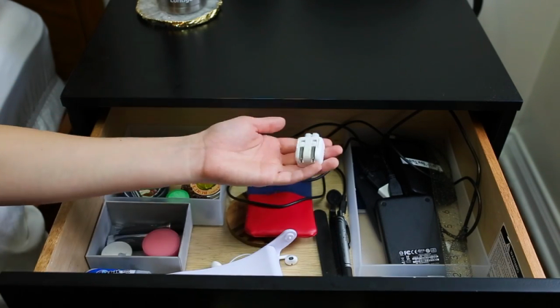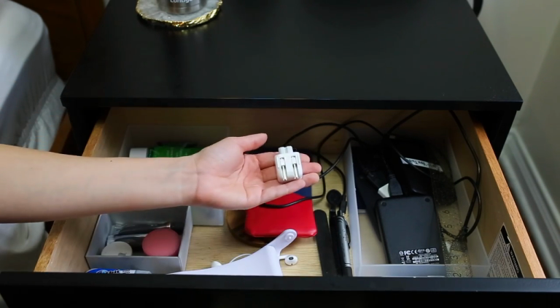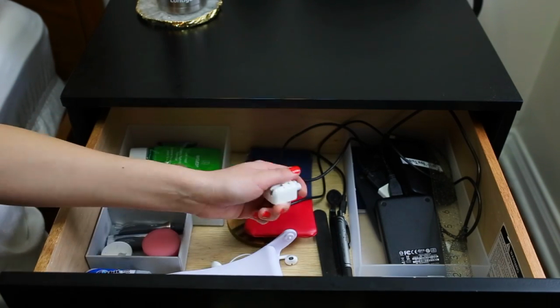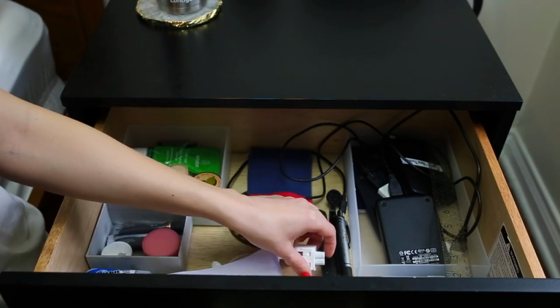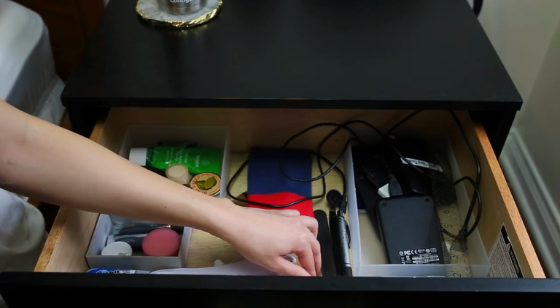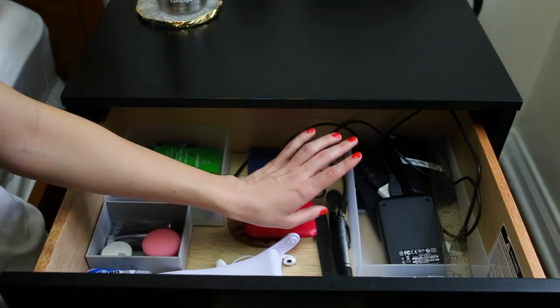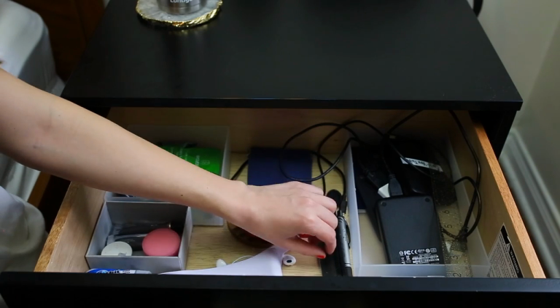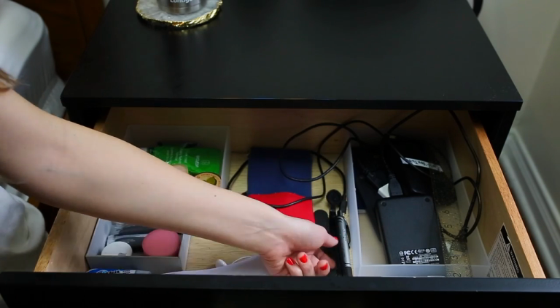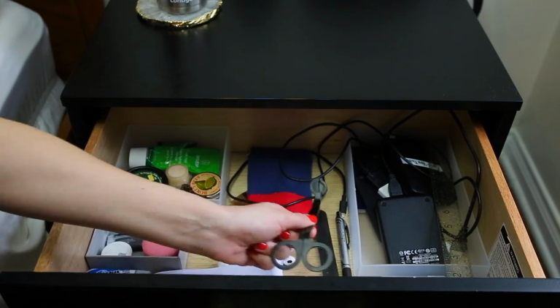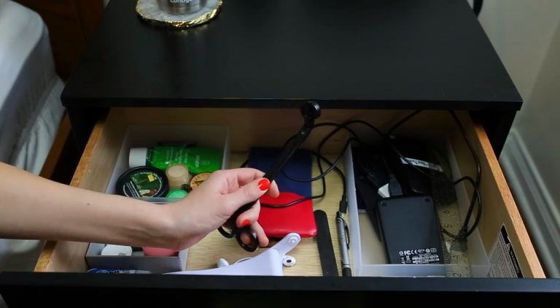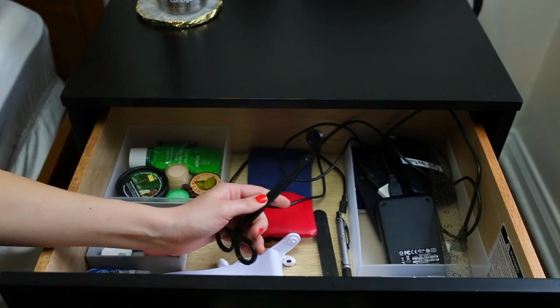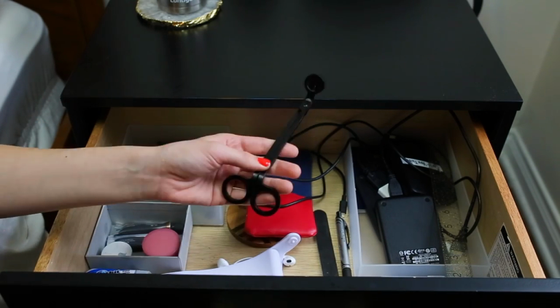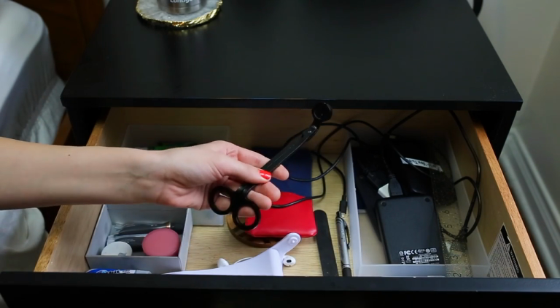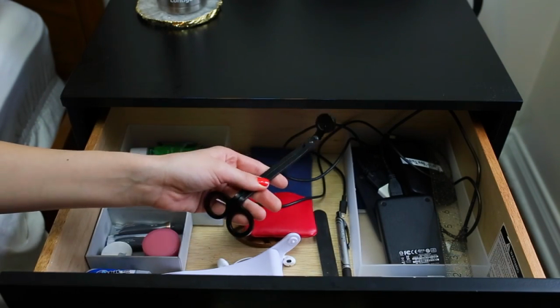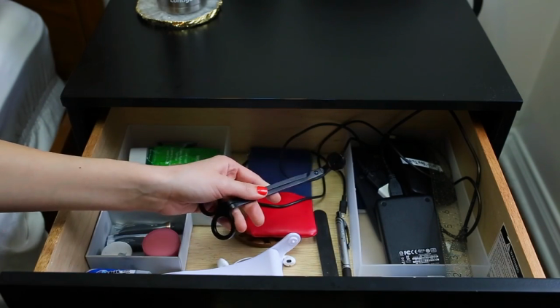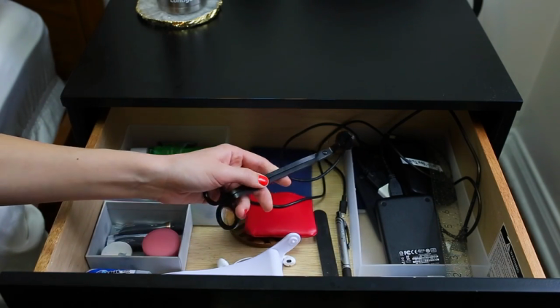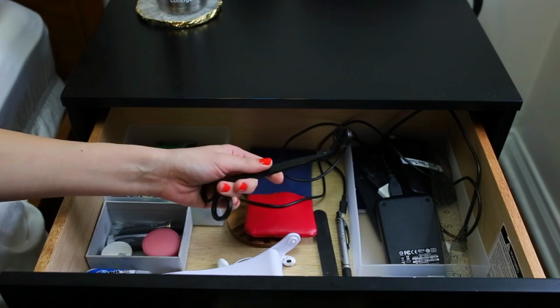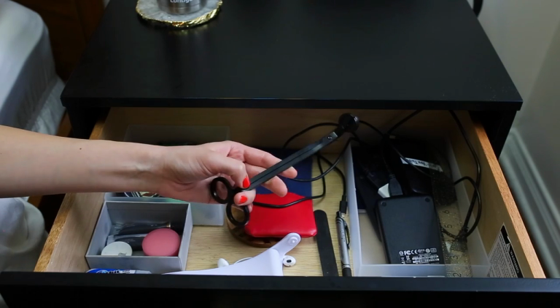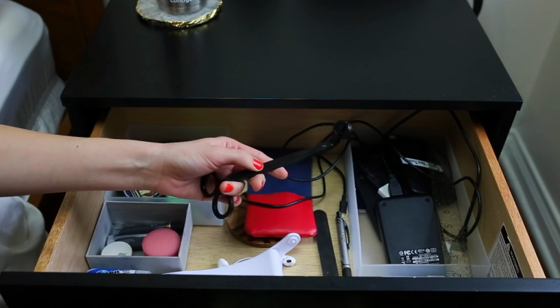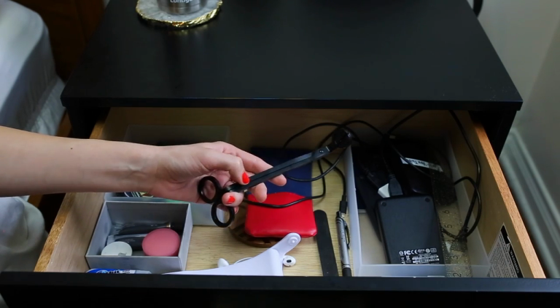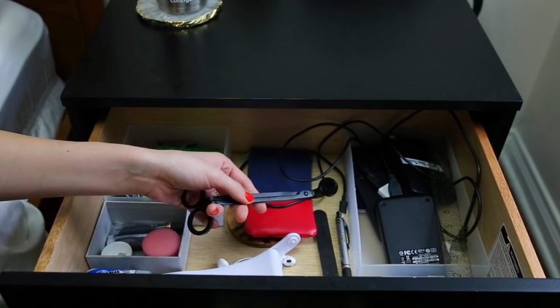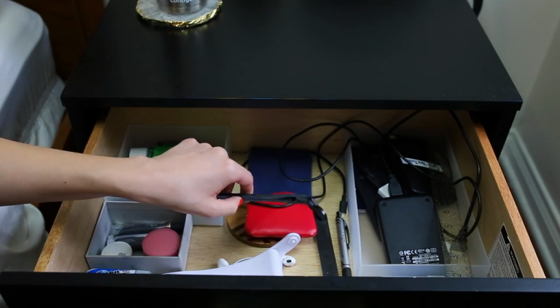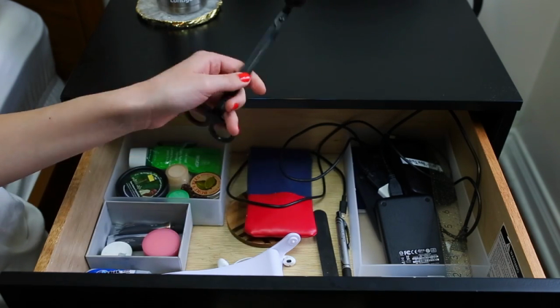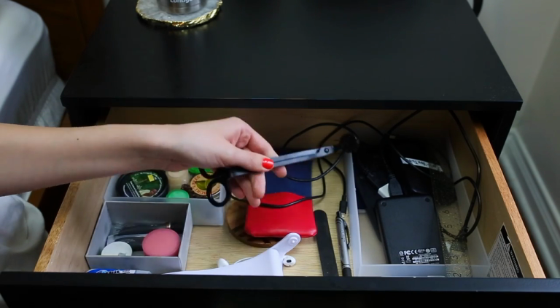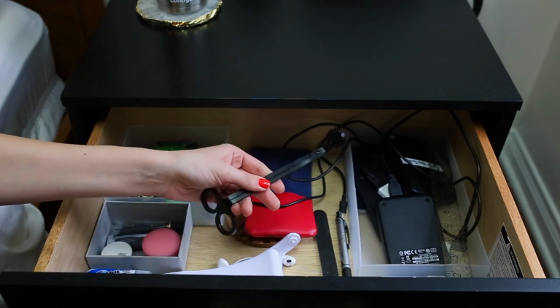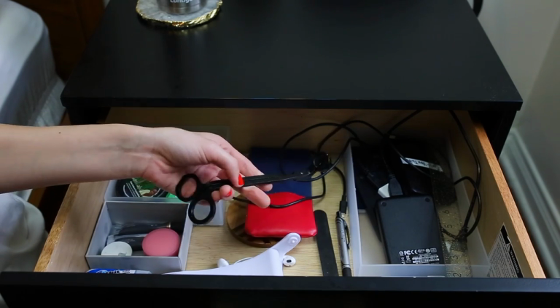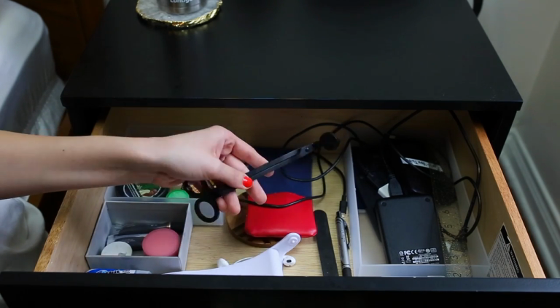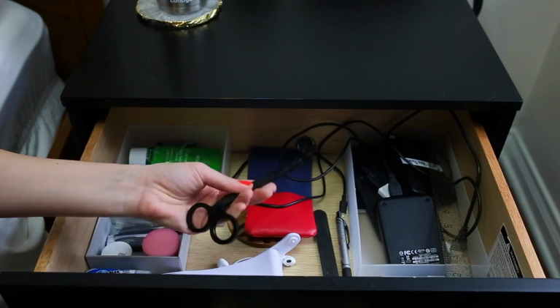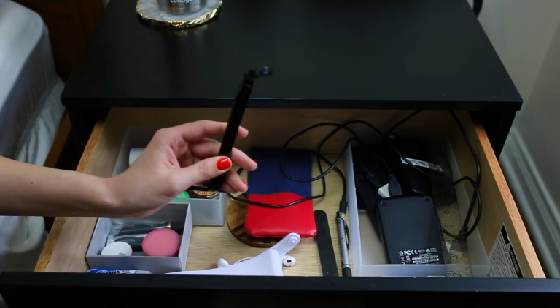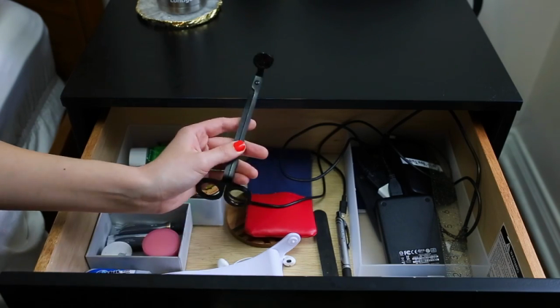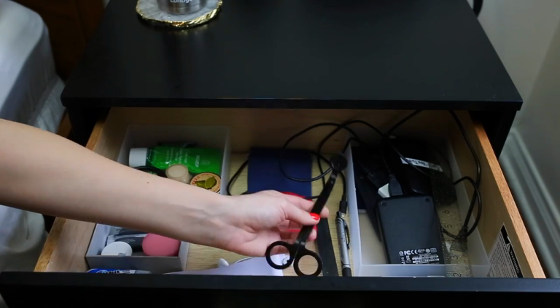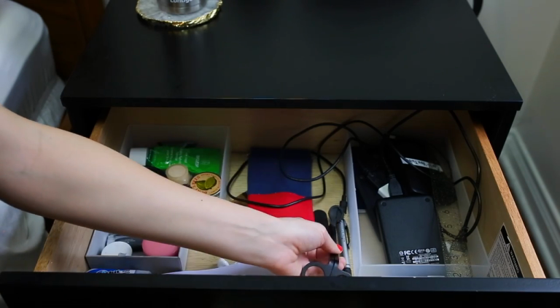This is just a connector for my charger. I have some pens. And this is my wick trimmer for candles — I really like it, it's matte black. I normally keep a candle on top of this nightstand so I can easily grab my wick trimmer and trim it before lighting.